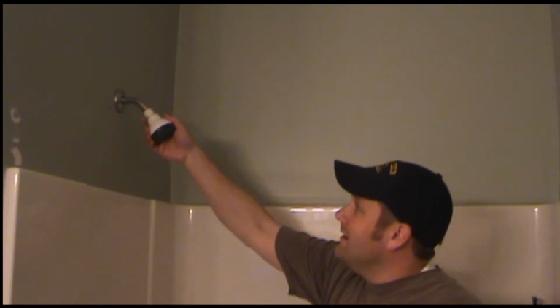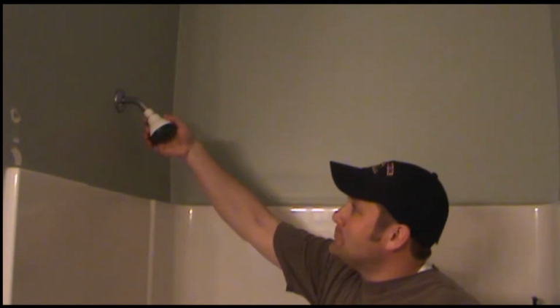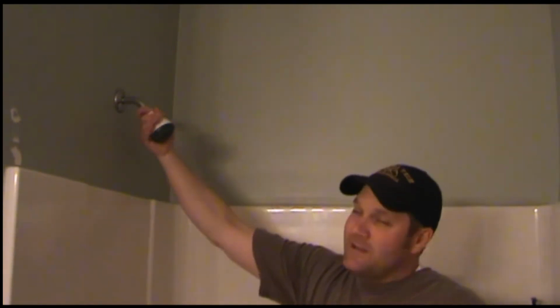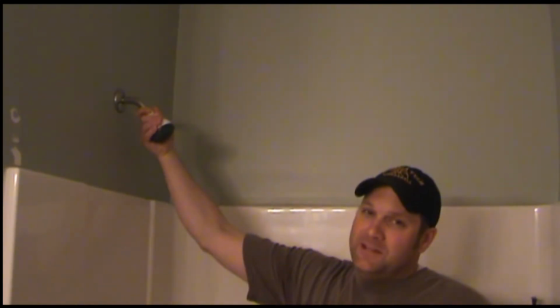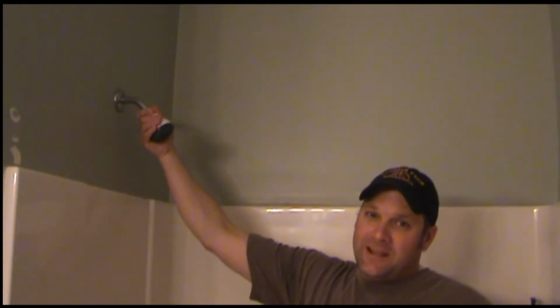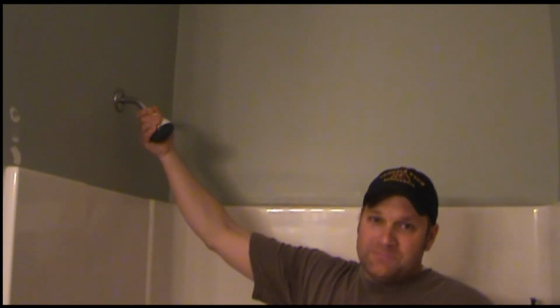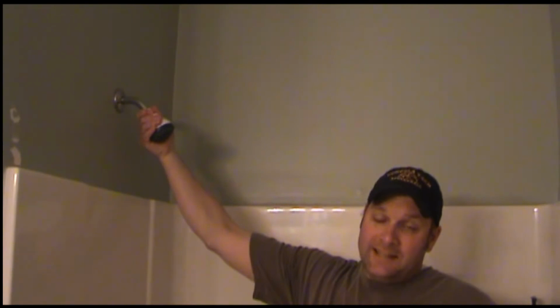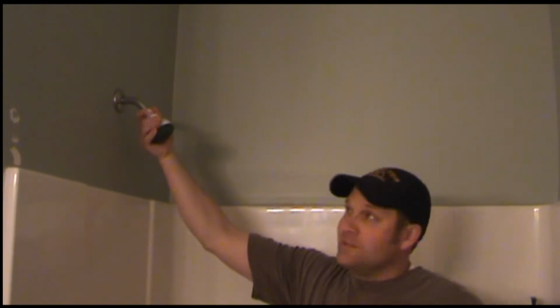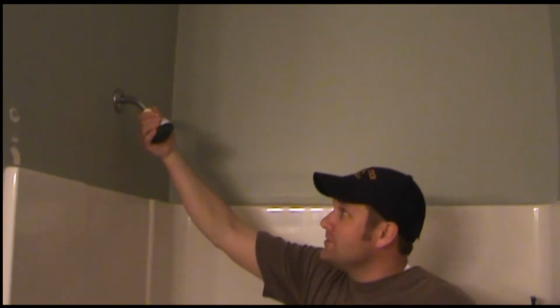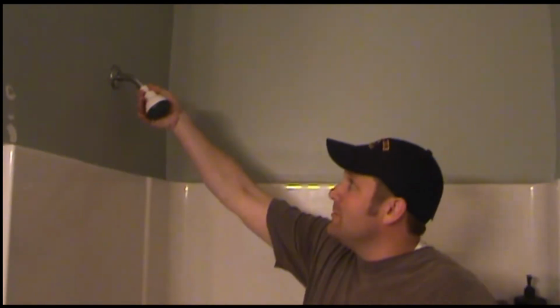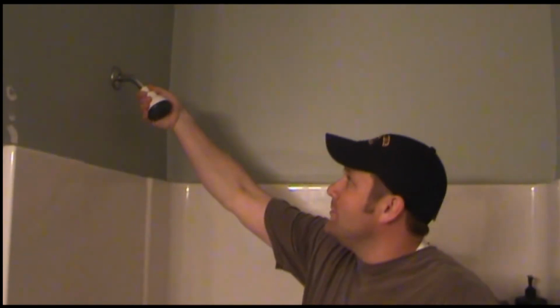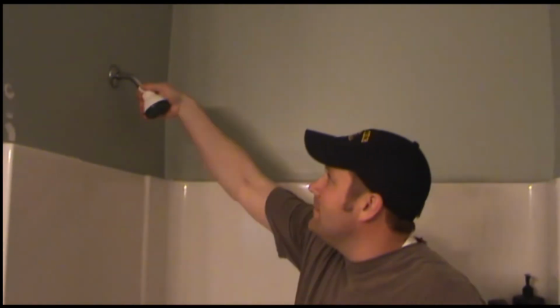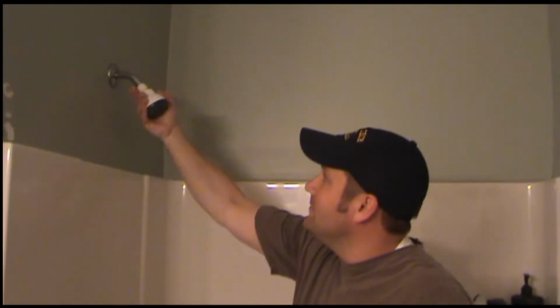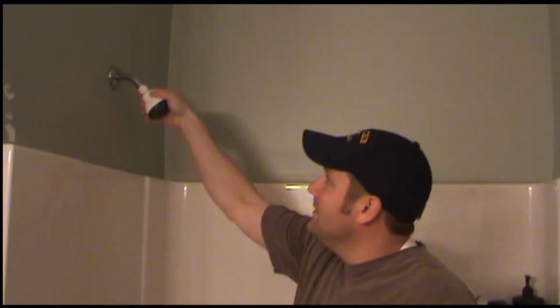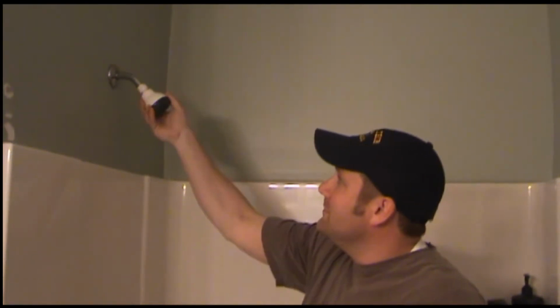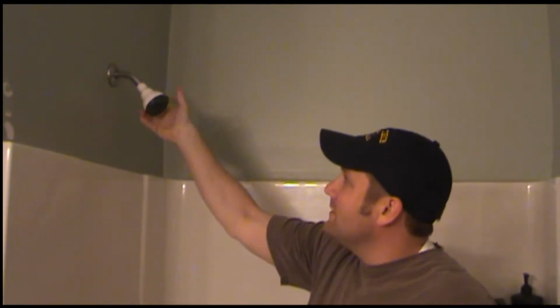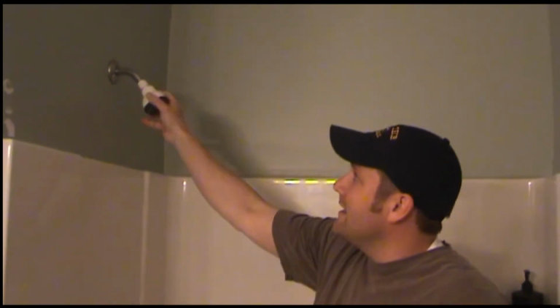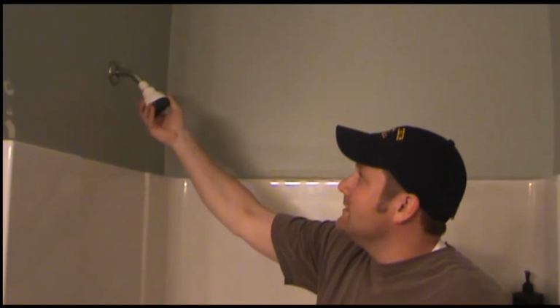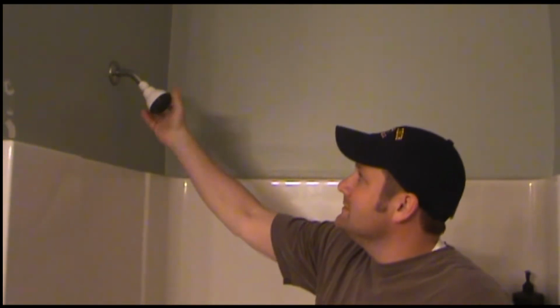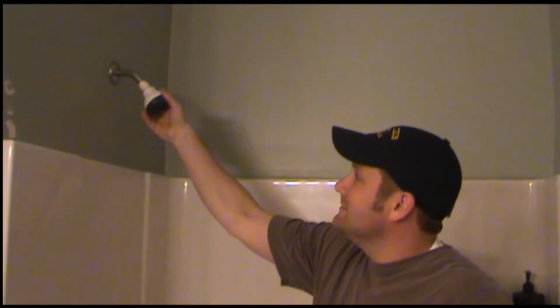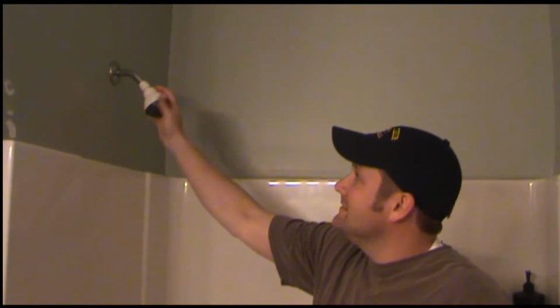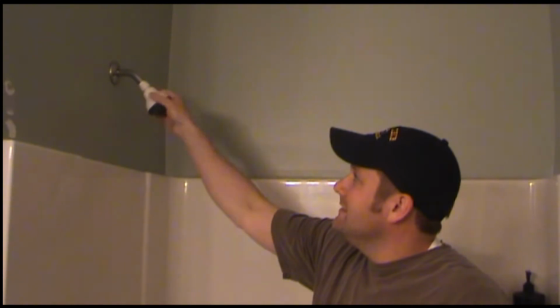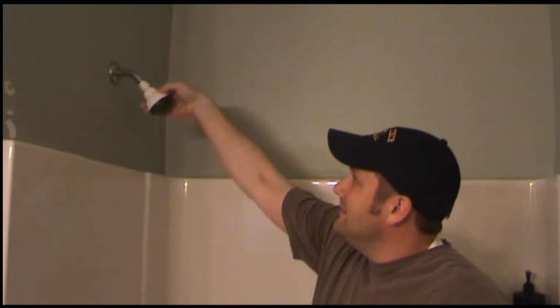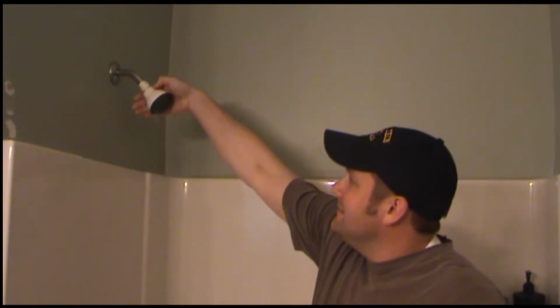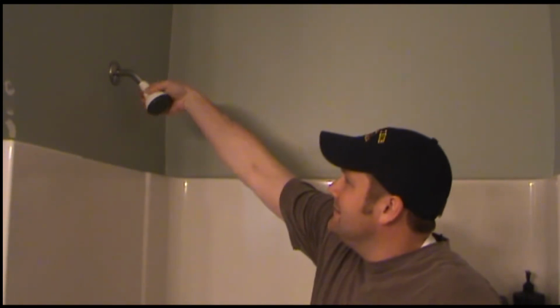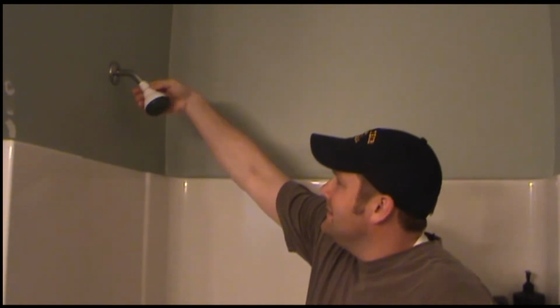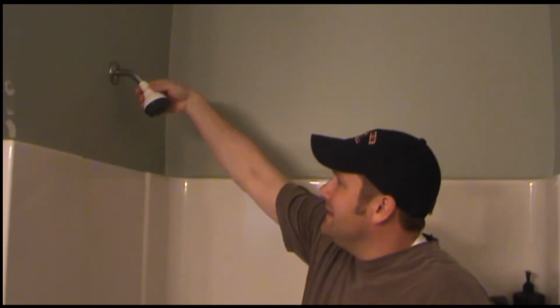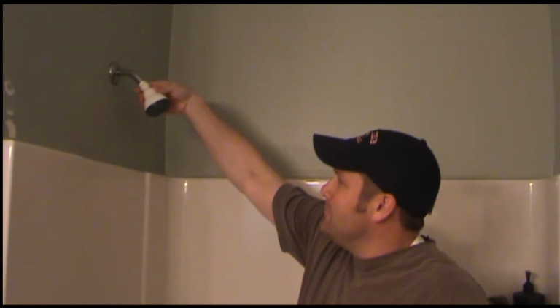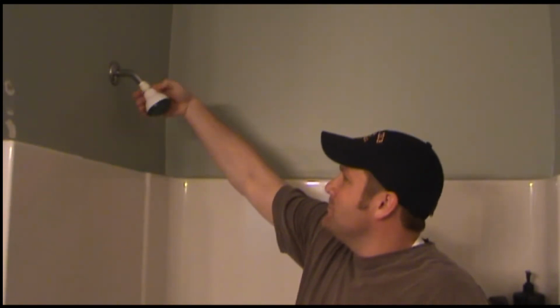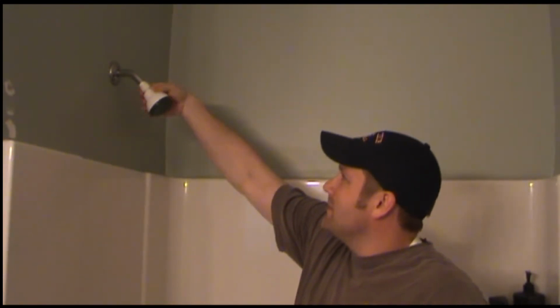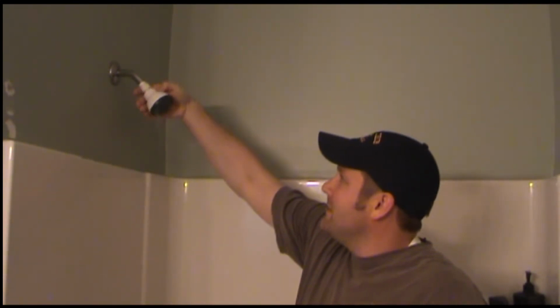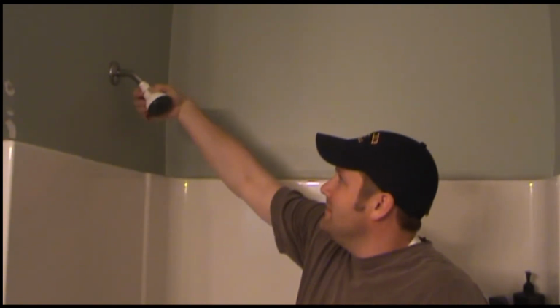An old shower head, depending on how tight it is, should be able to come right off with just regular hand pressure. There will be some water that comes out of it.